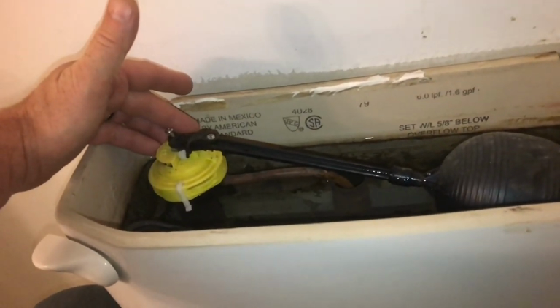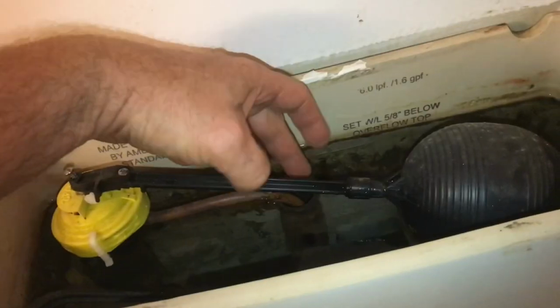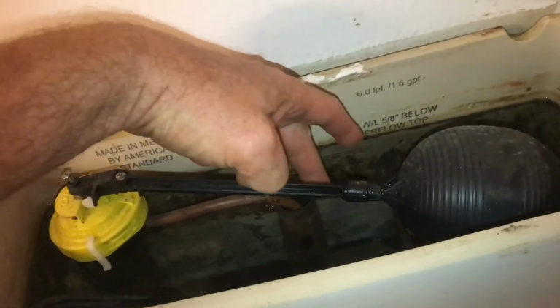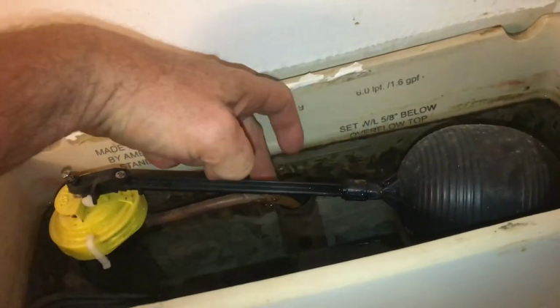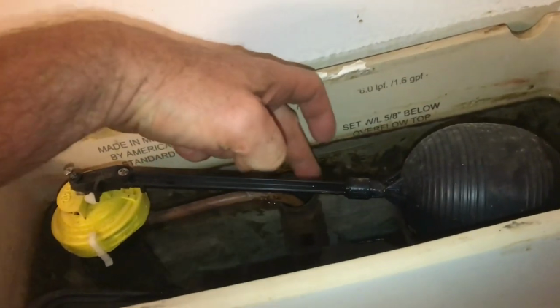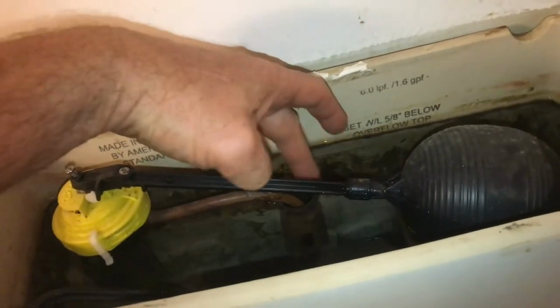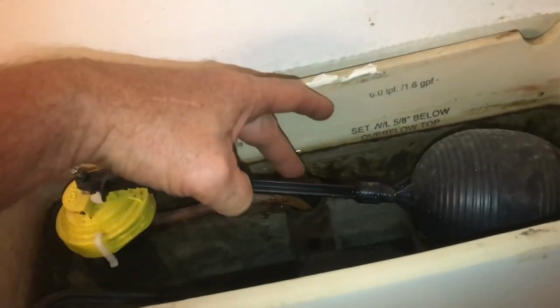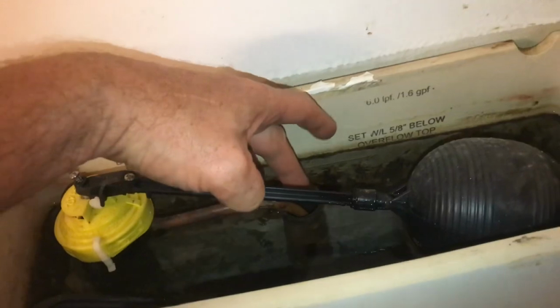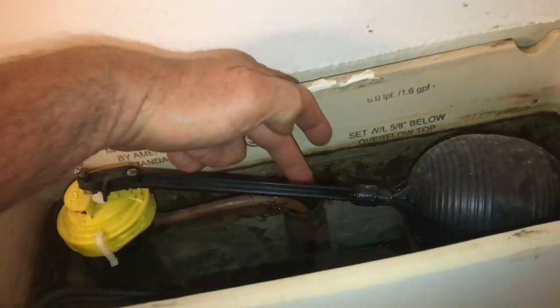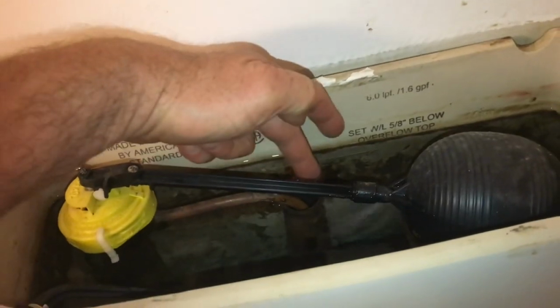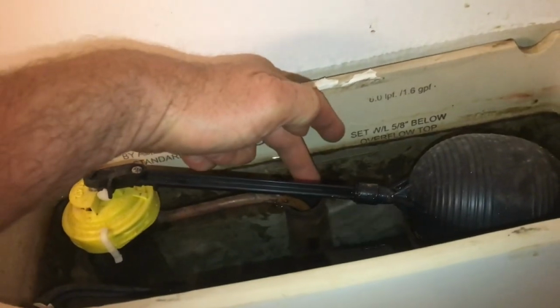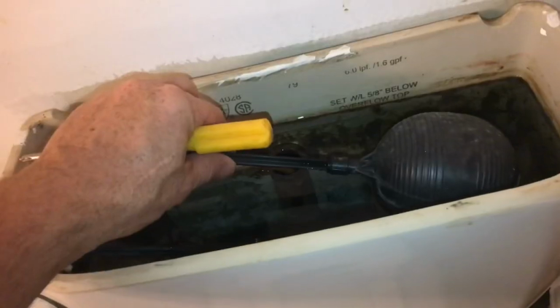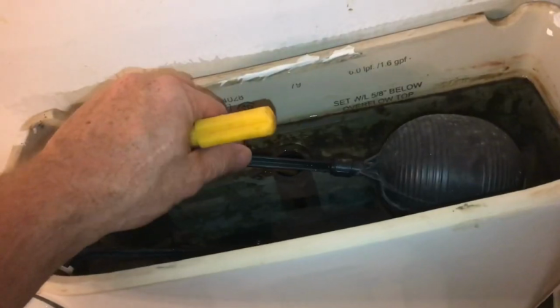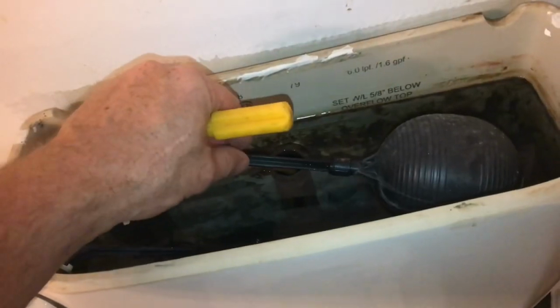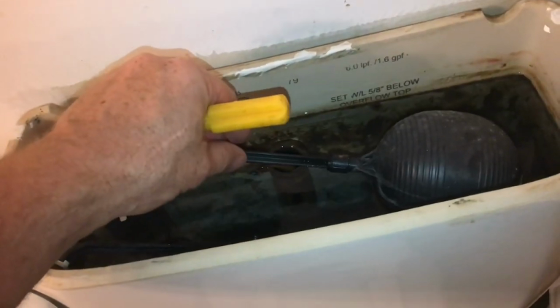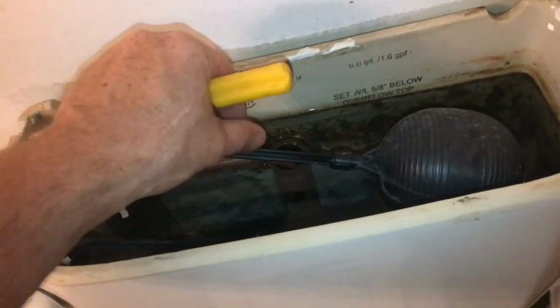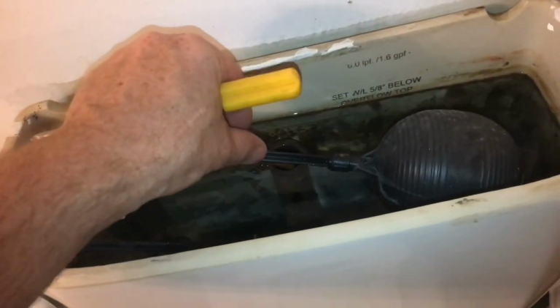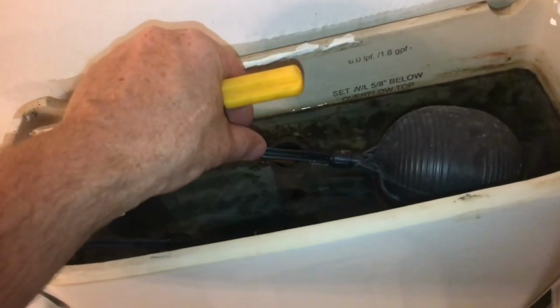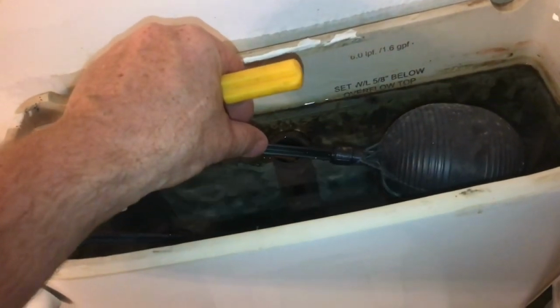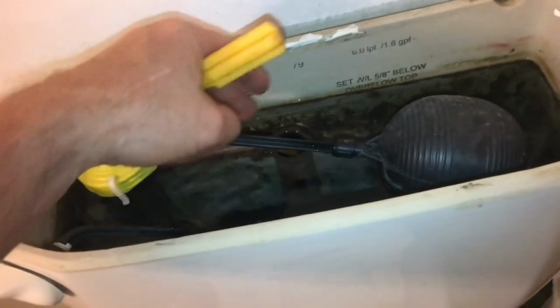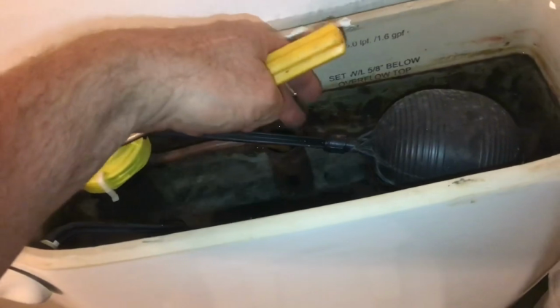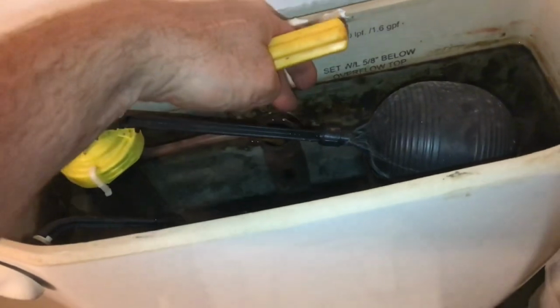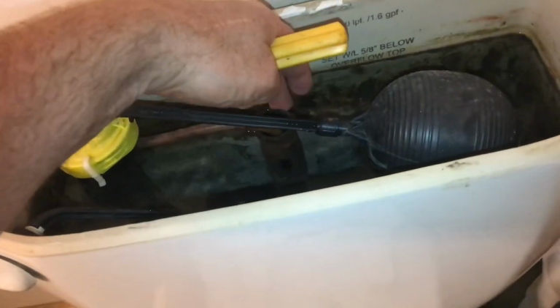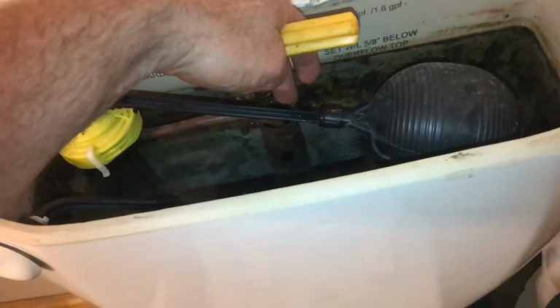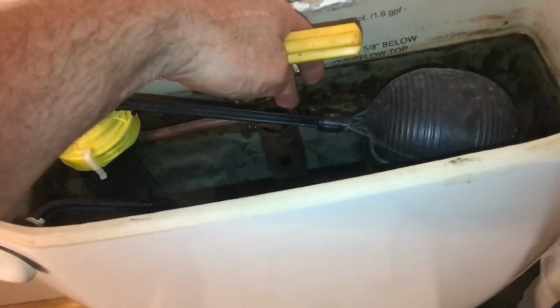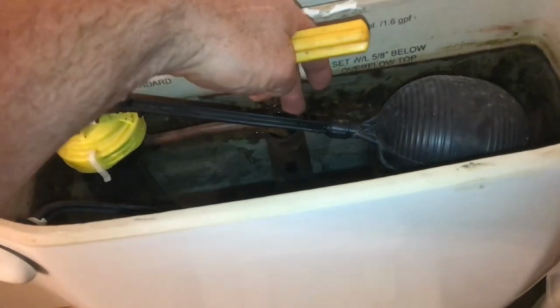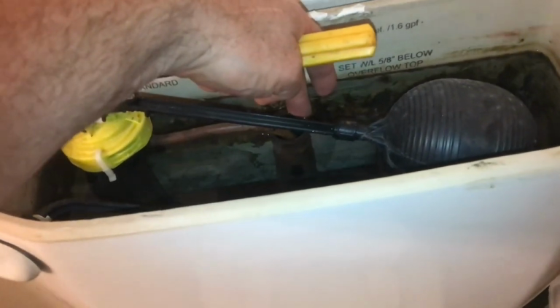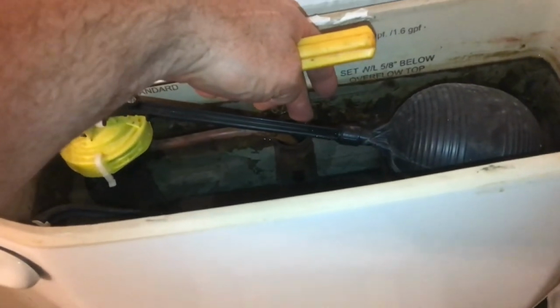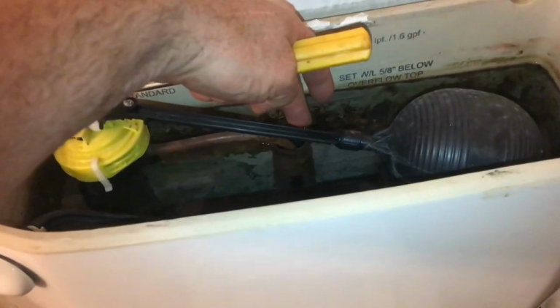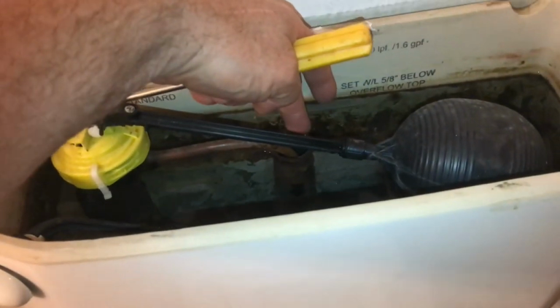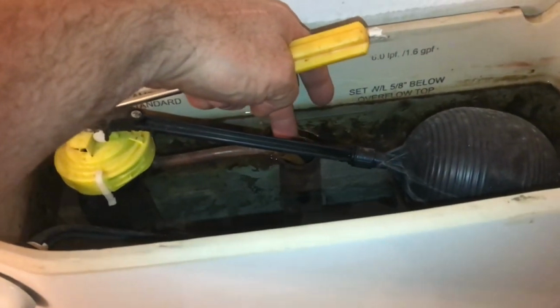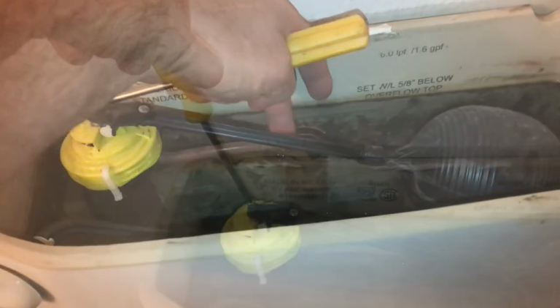The float is adjusted too close to the top of this tube. I need to adjust this float down a little bit in this direction so the tube of water will be sticking up about a half of an inch or five-eighths of an inch.